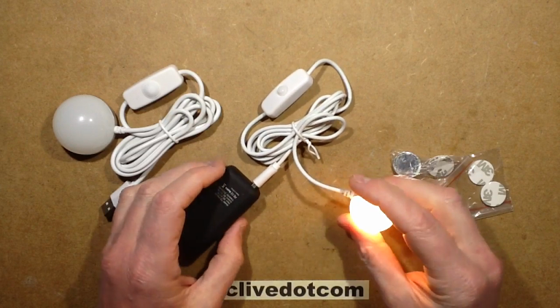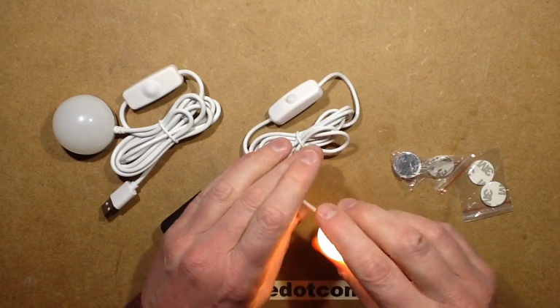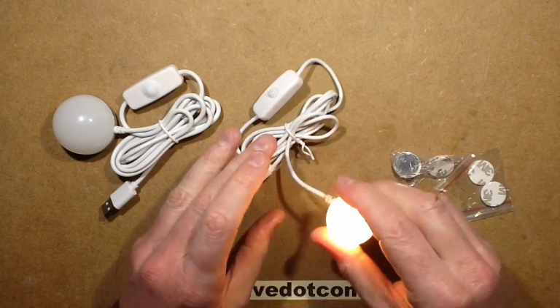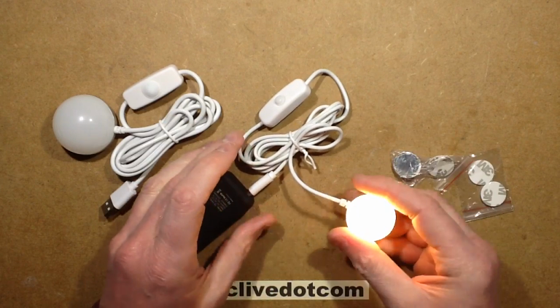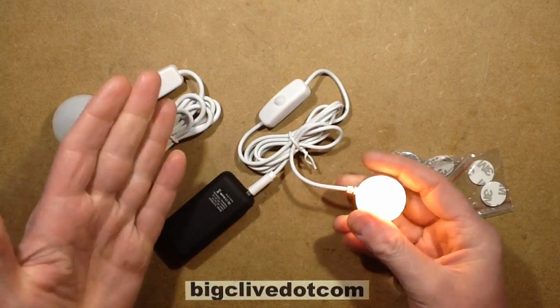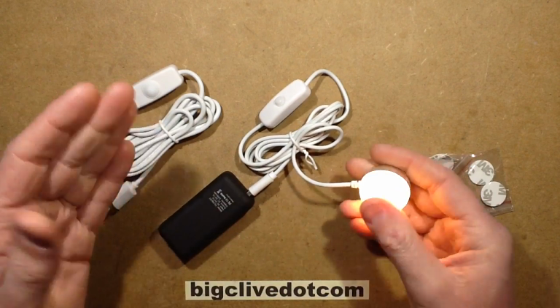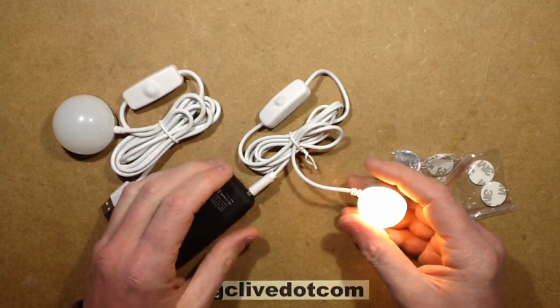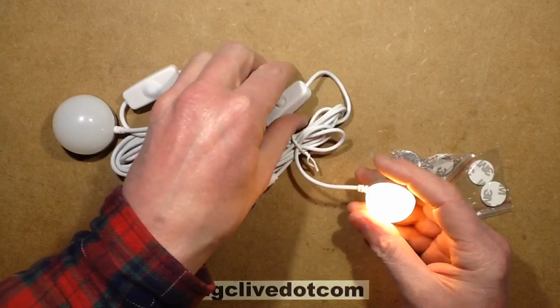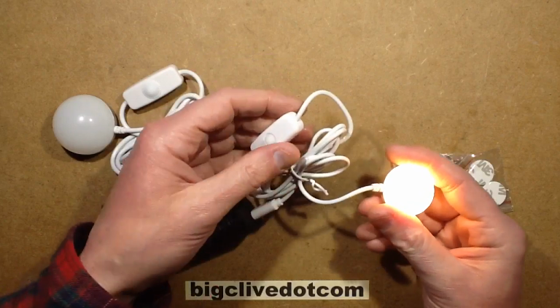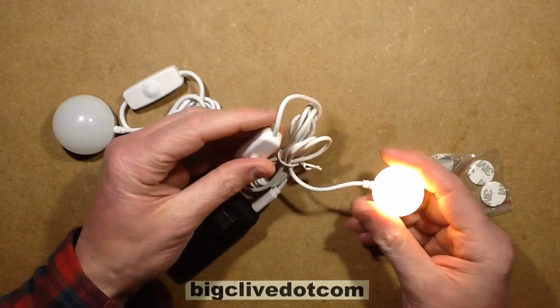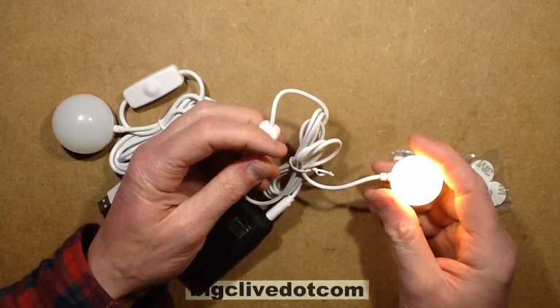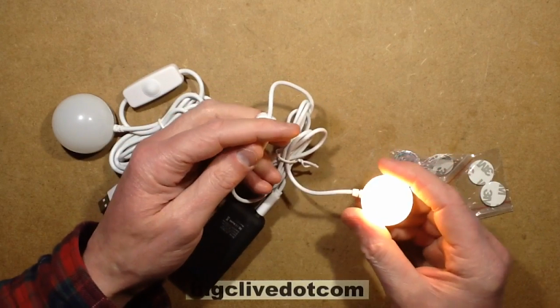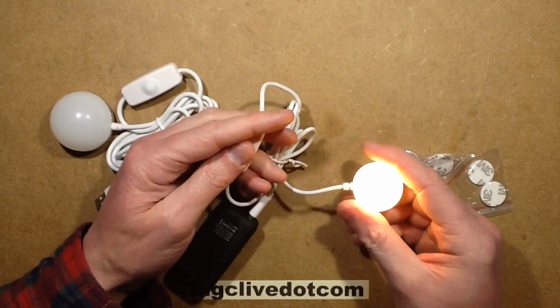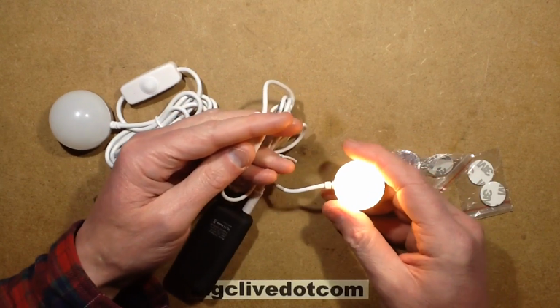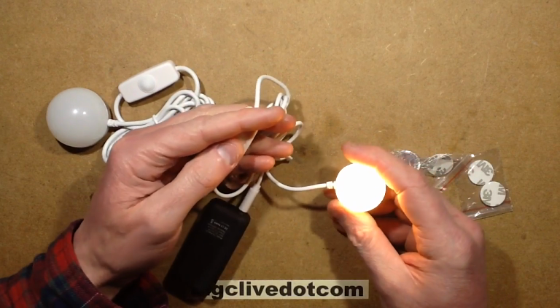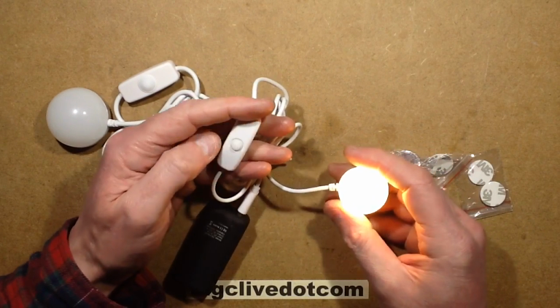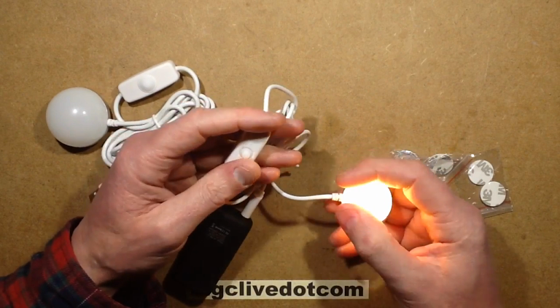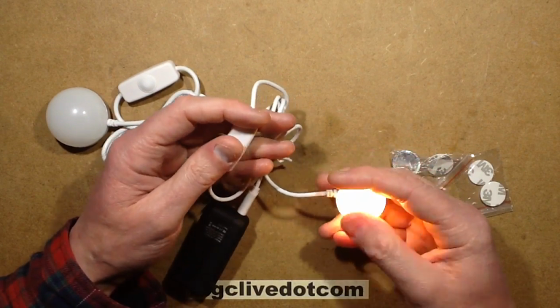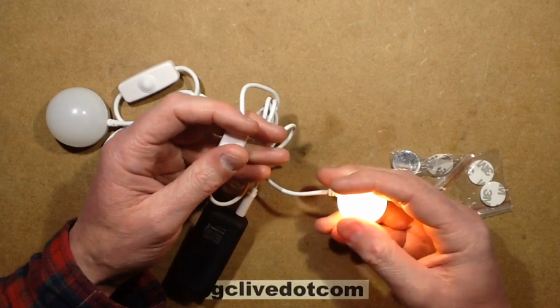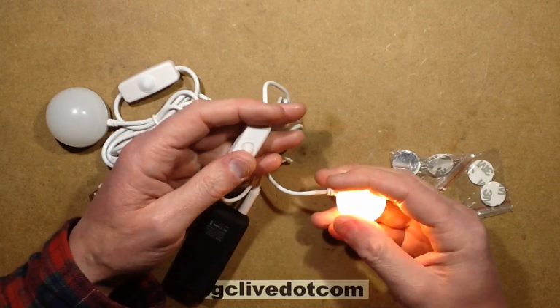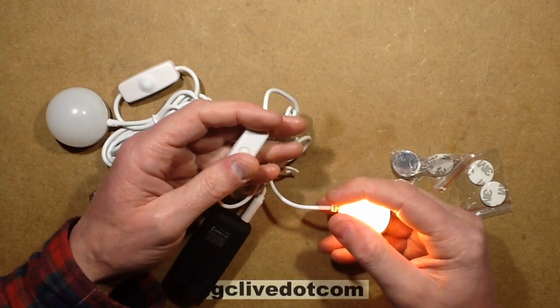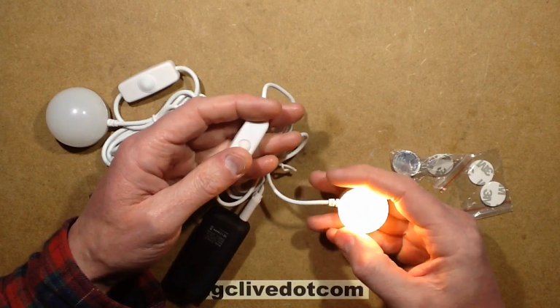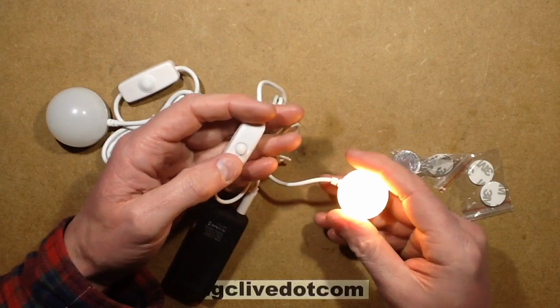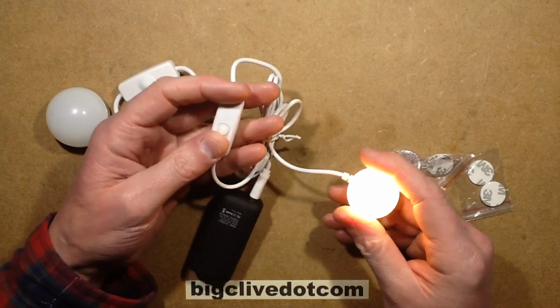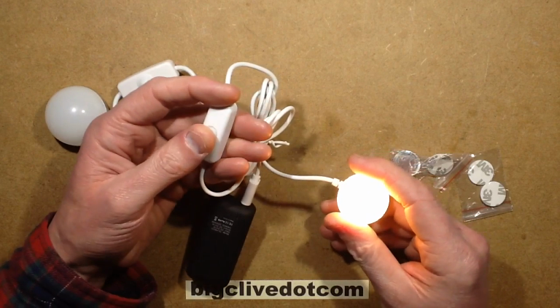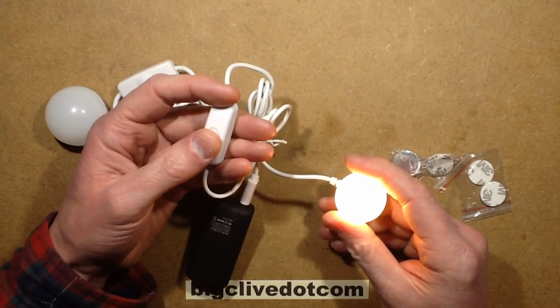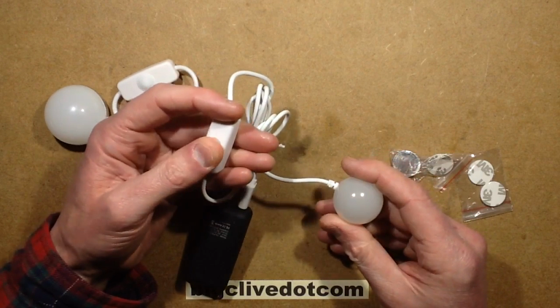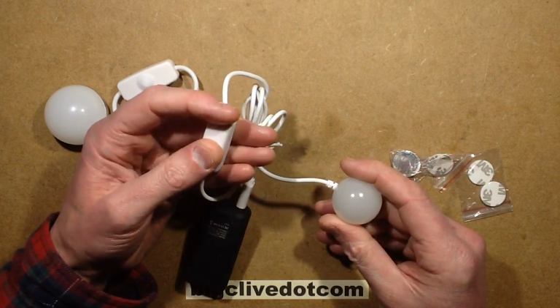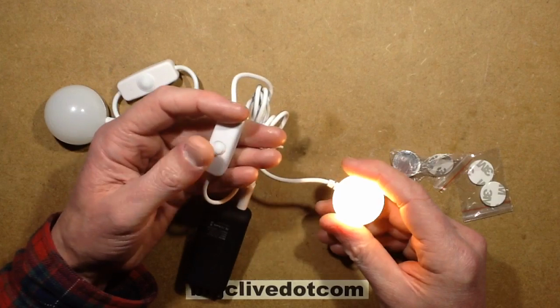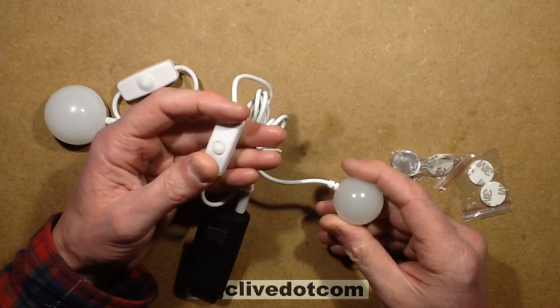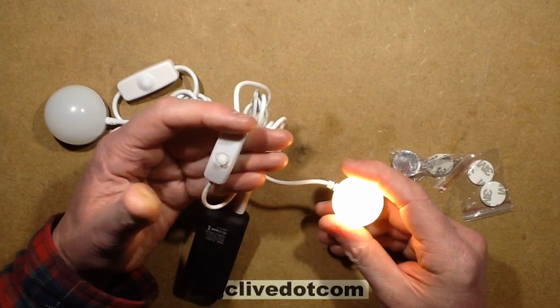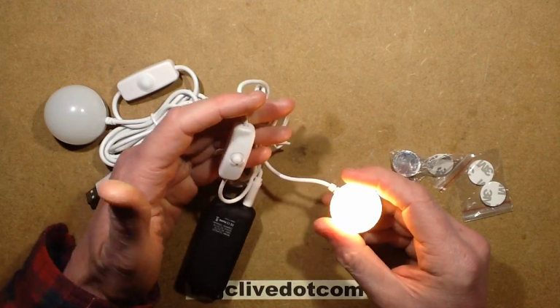It just lets you stick them in a convenient position. The small version draws about 330mA, which gives a power rating of roughly 1.6W. It's just a simple on/off — click on, click off.